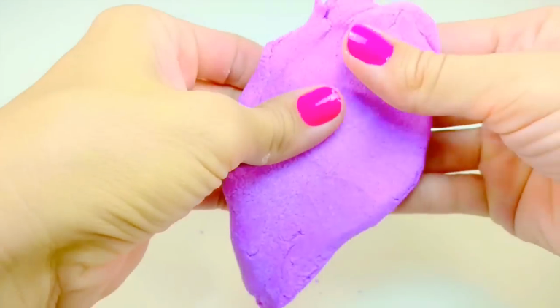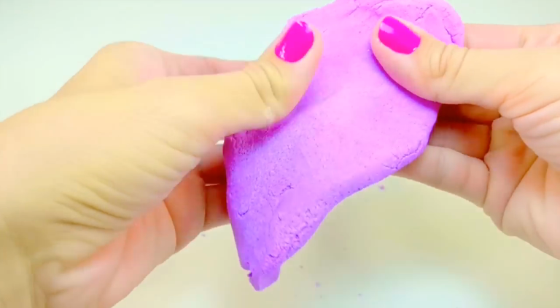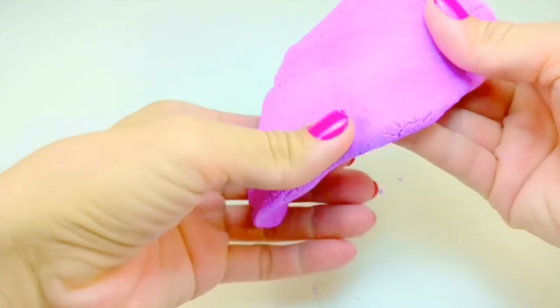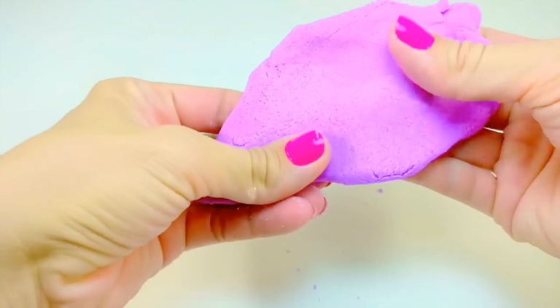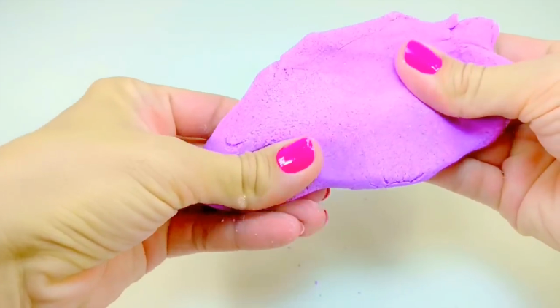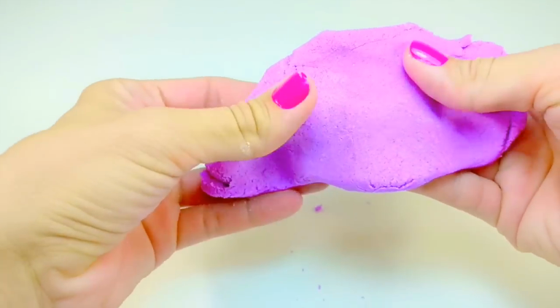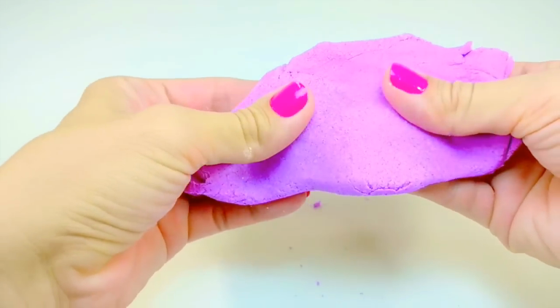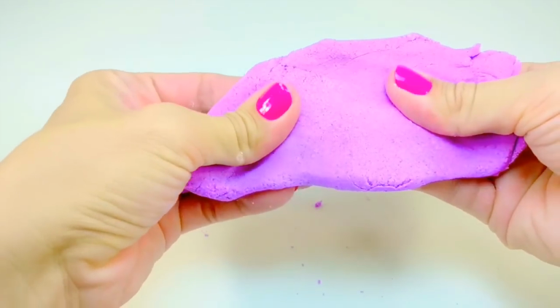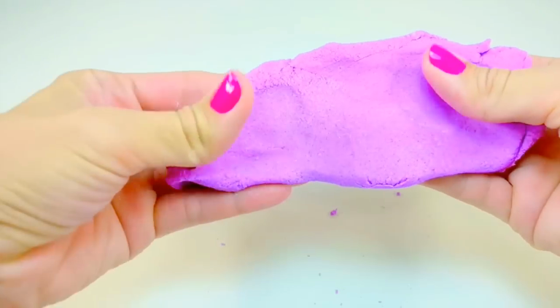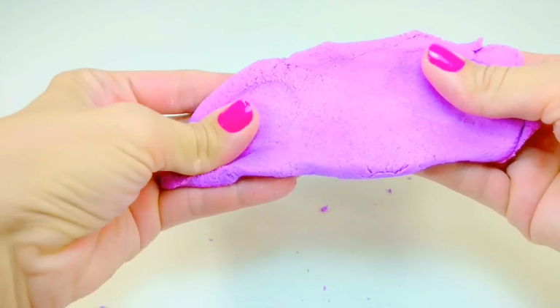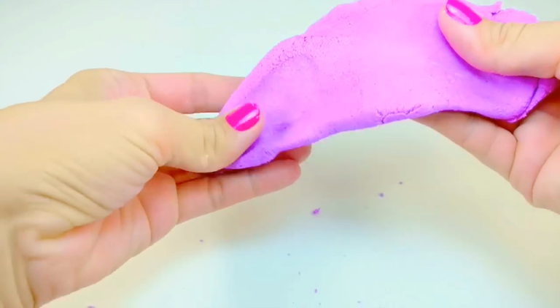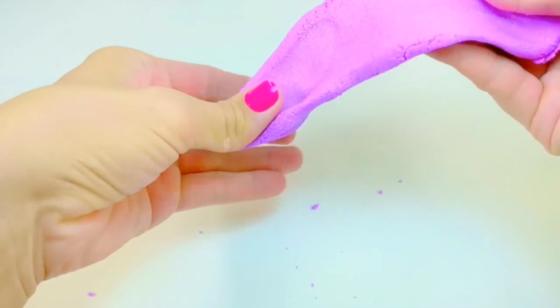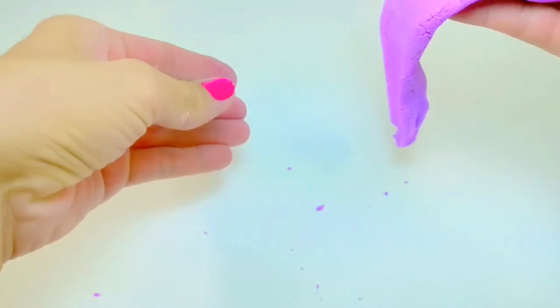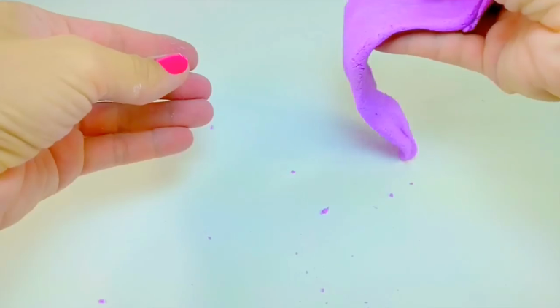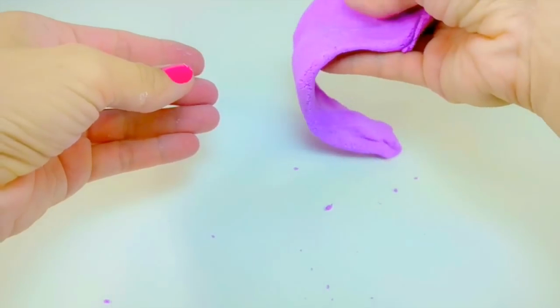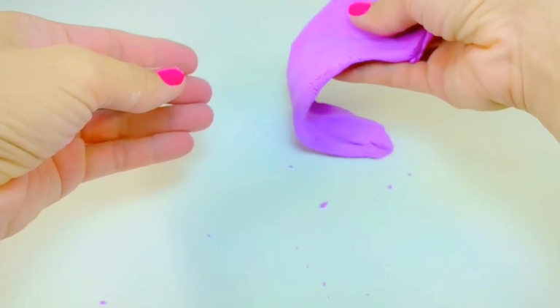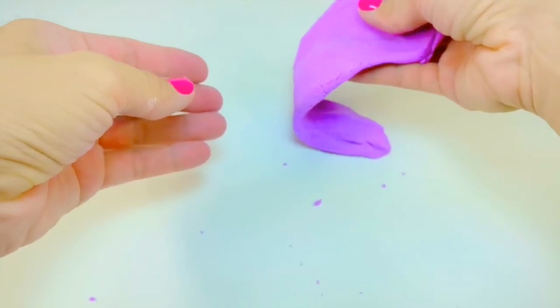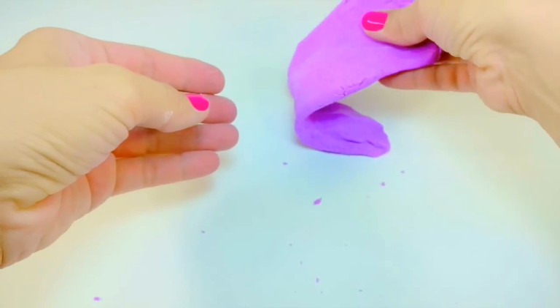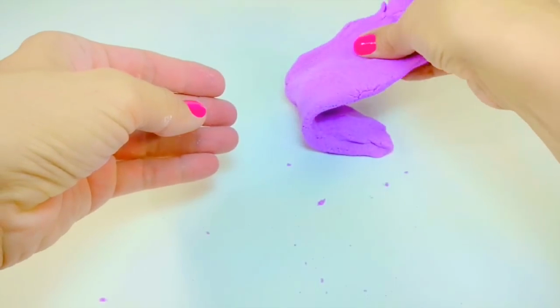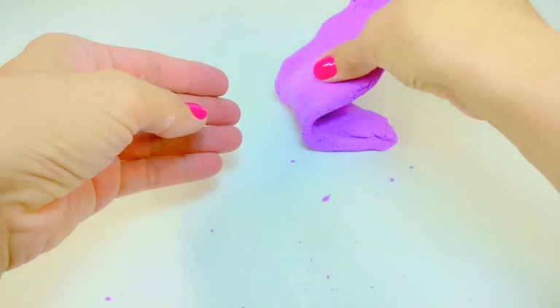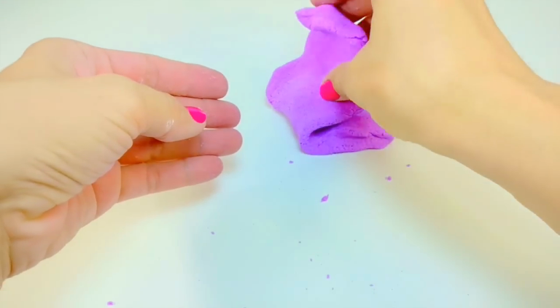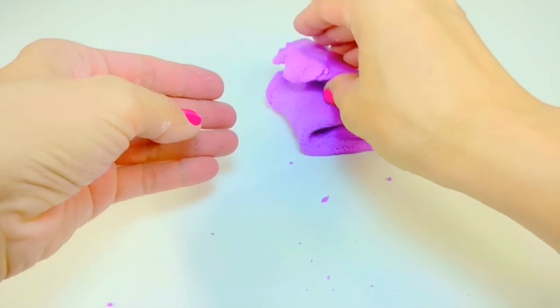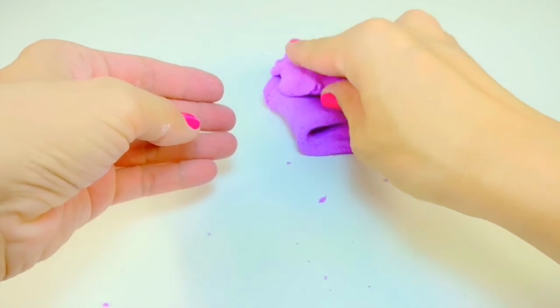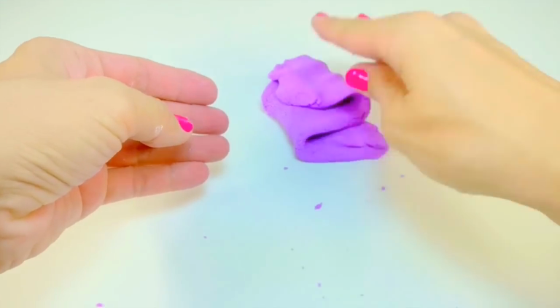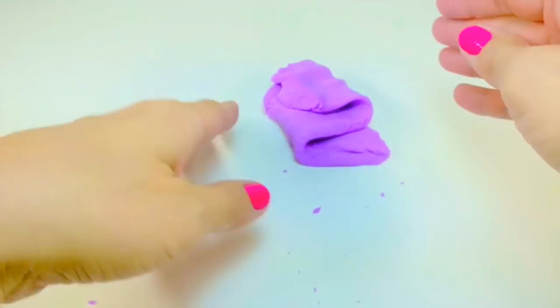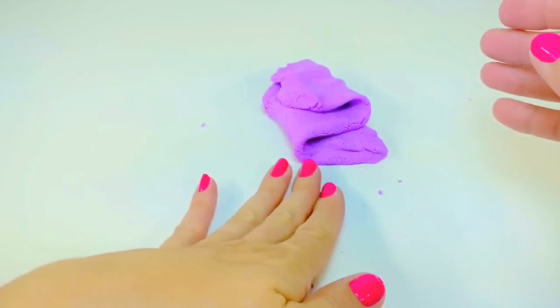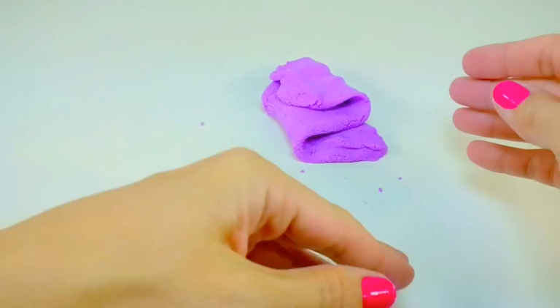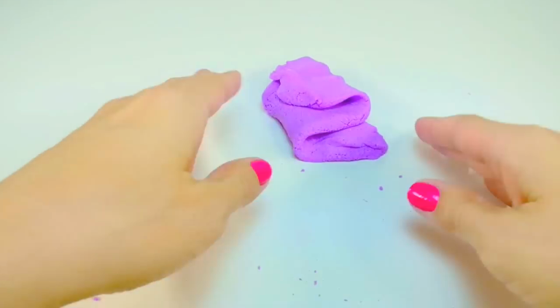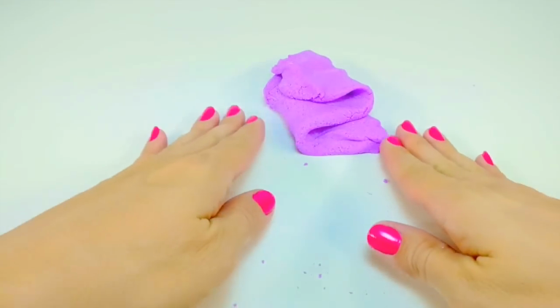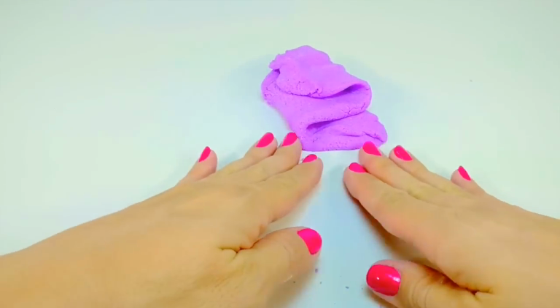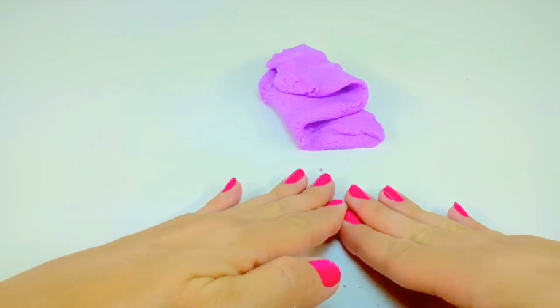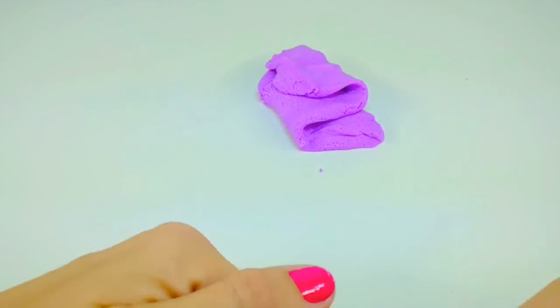I'm really happy with how this turned out. It is almost like a kinetic sand — it's full of sand, but it obviously is shapeable and moveable as well.